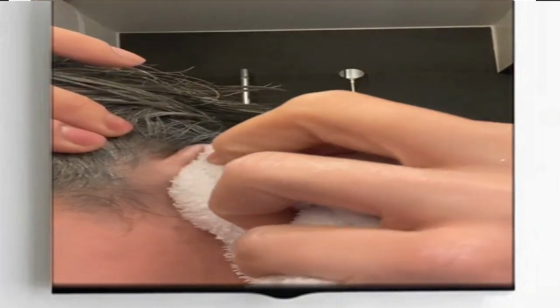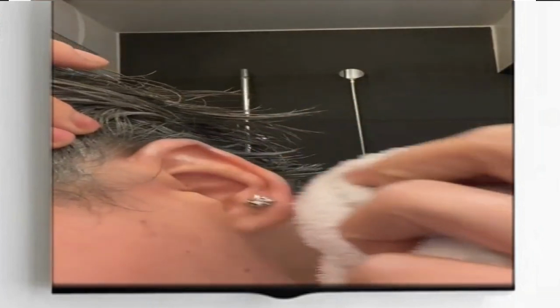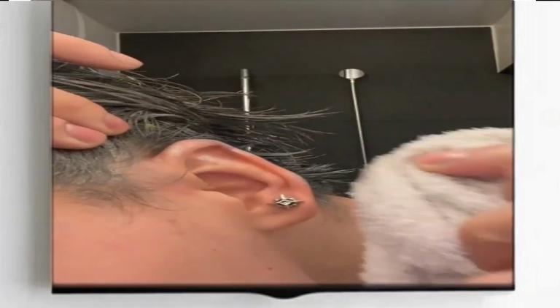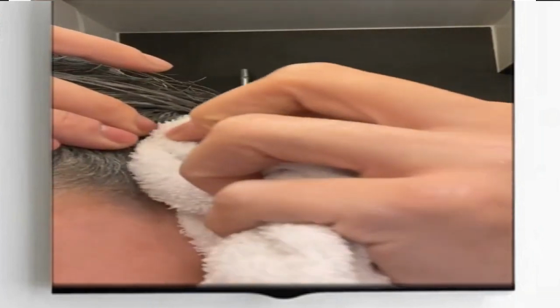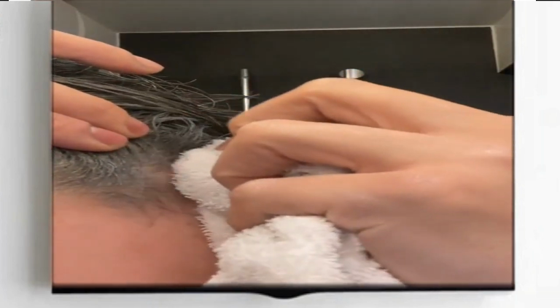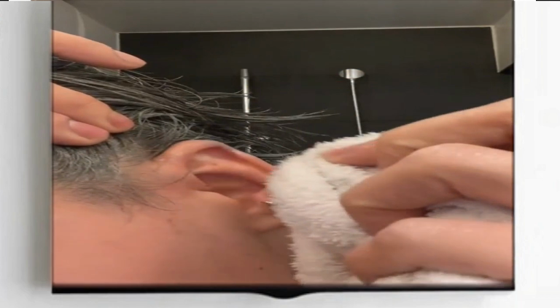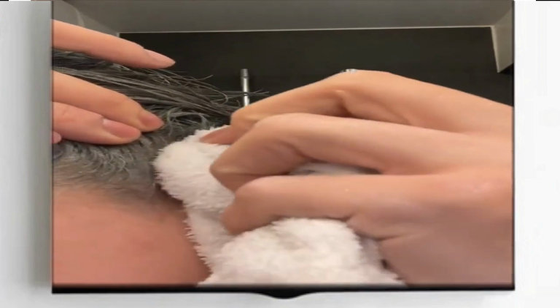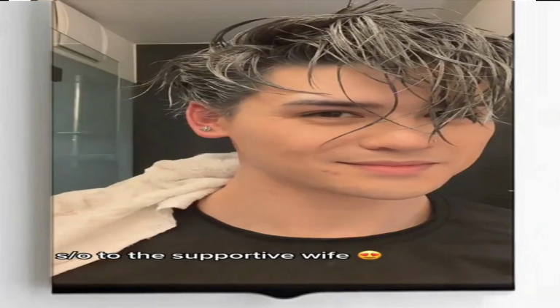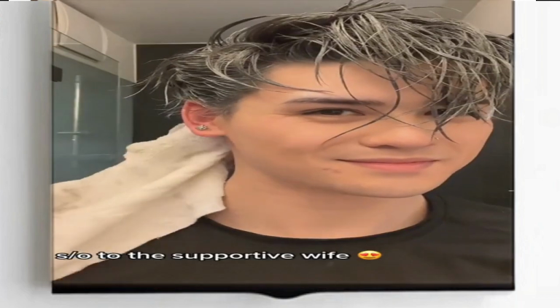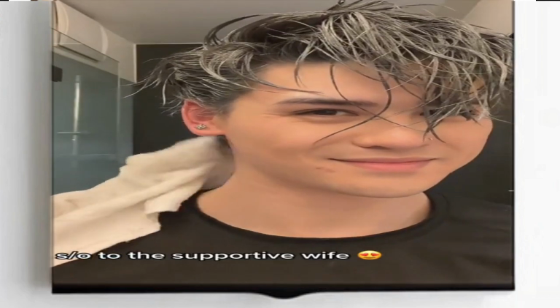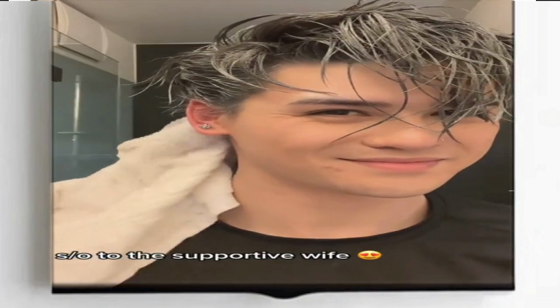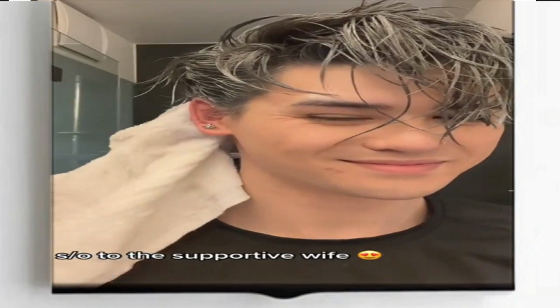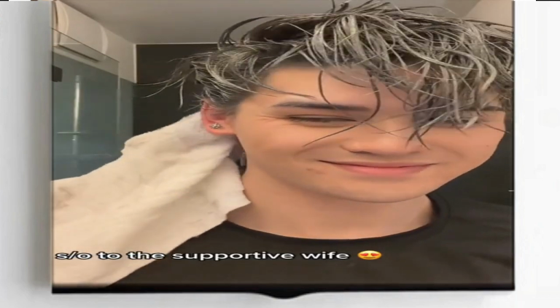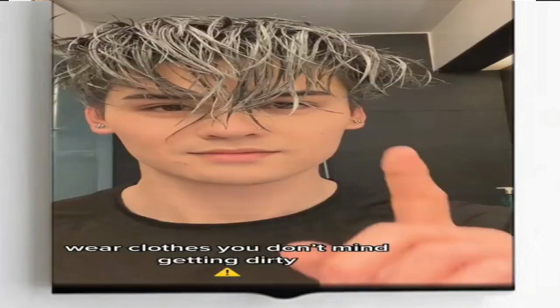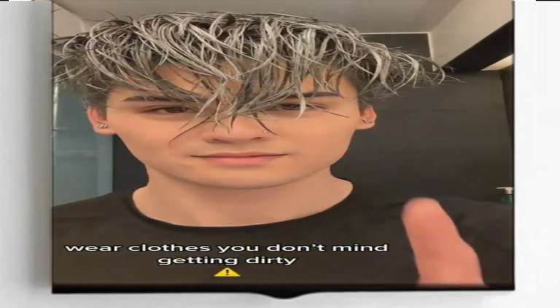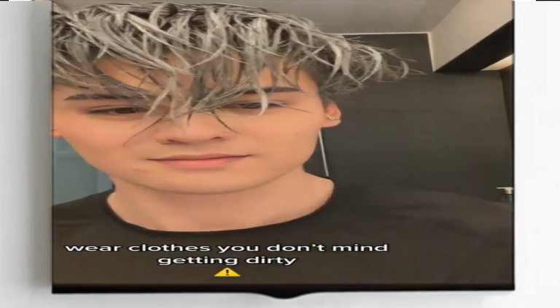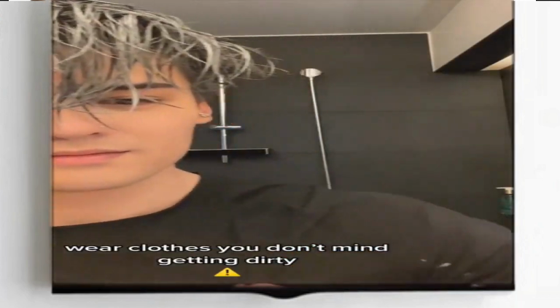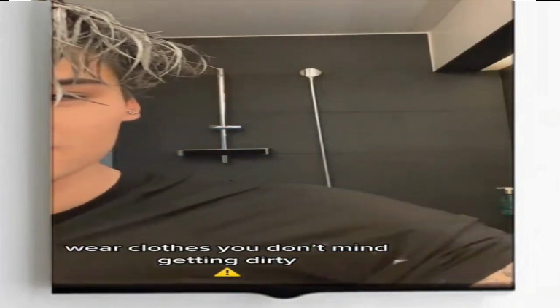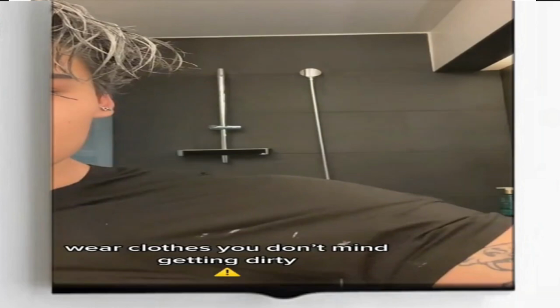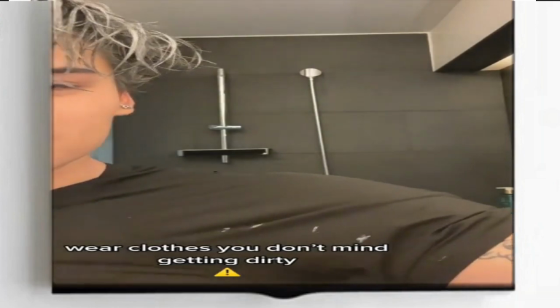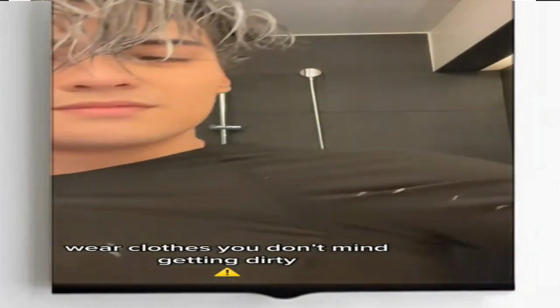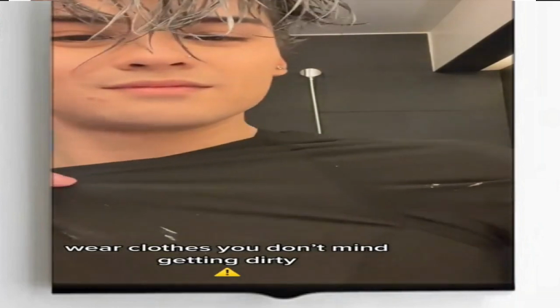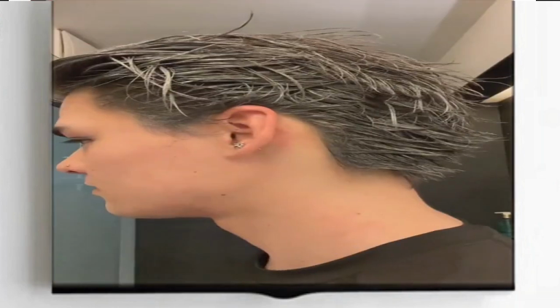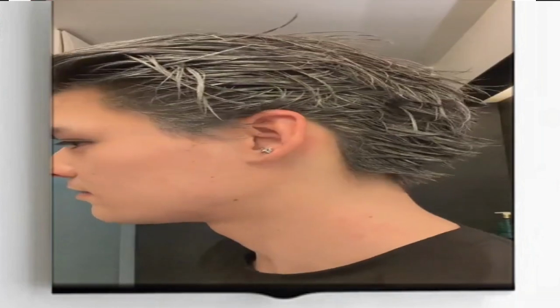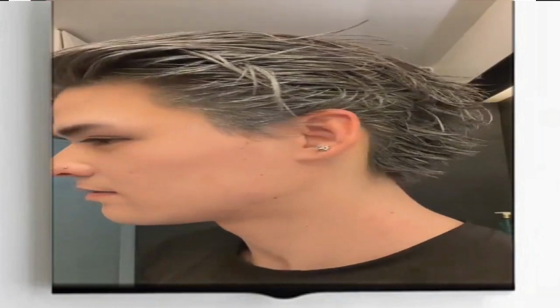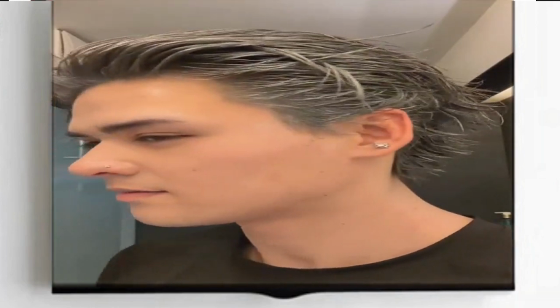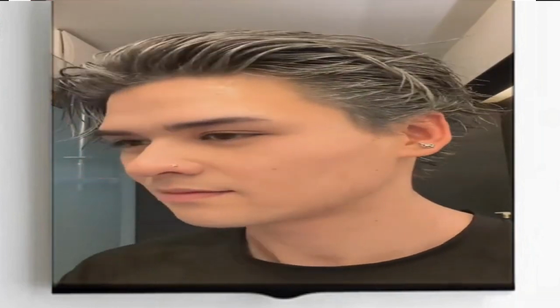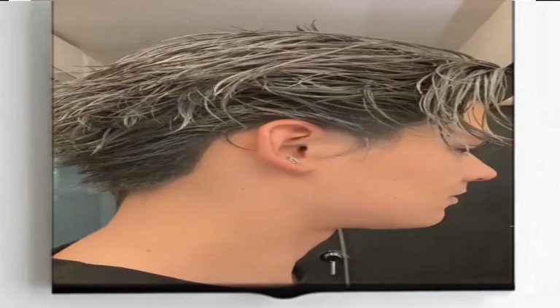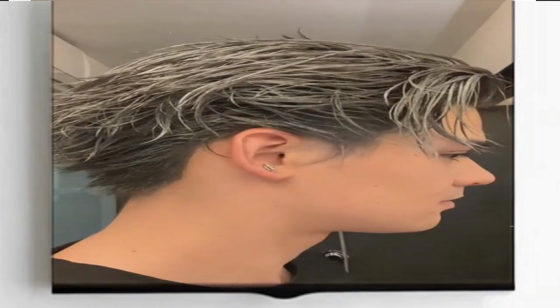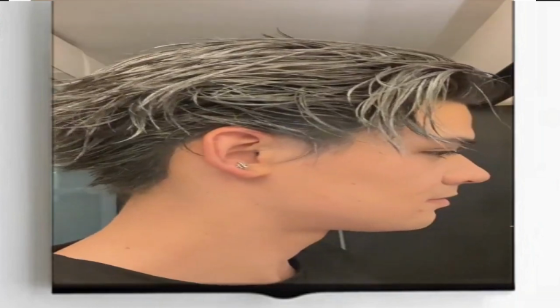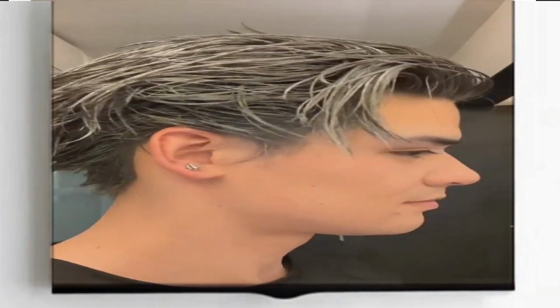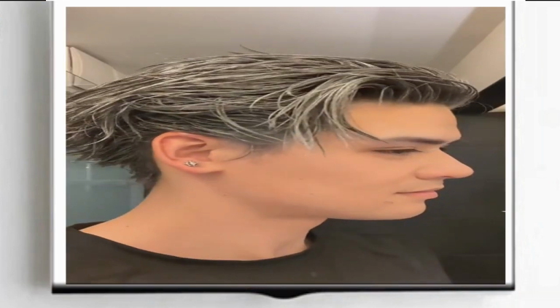Use a comb or brush to distribute the wax throughout your hair and create your desired style. Allow the wax to dry completely — this usually takes a few minutes, but can vary depending on the brand of wax you're using.